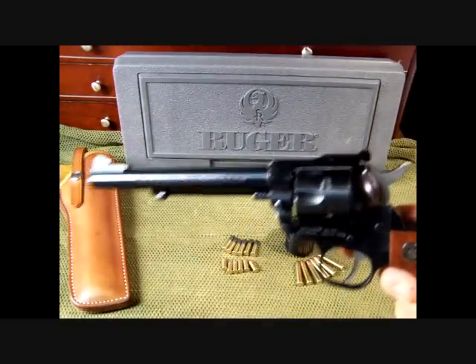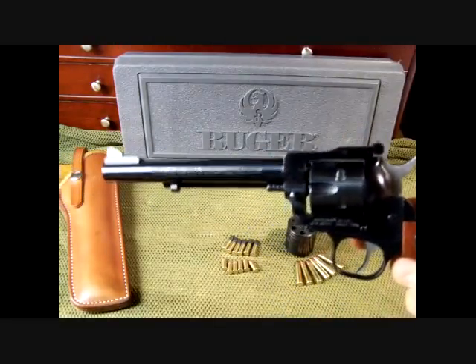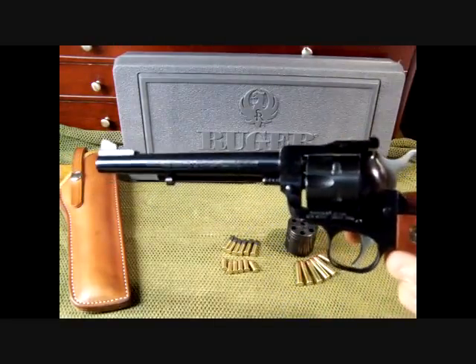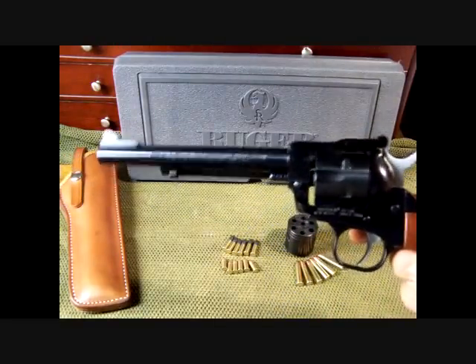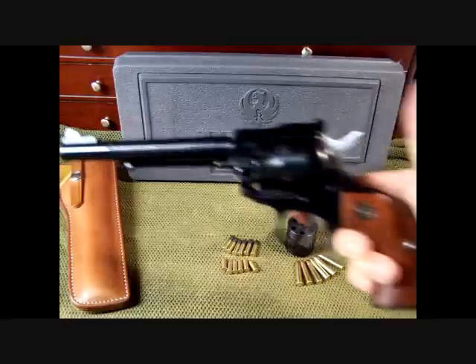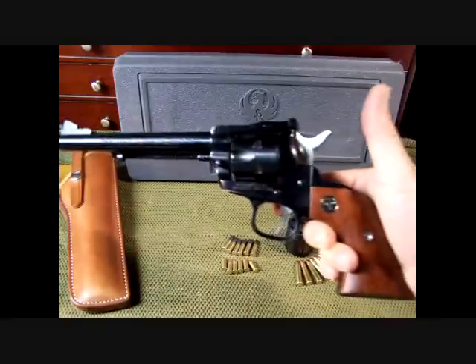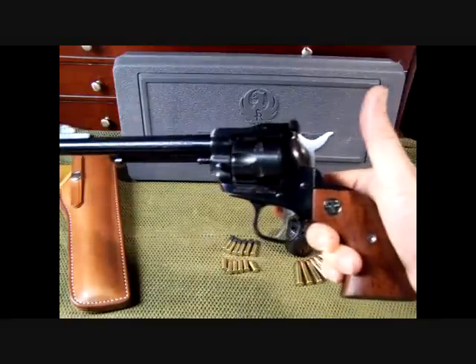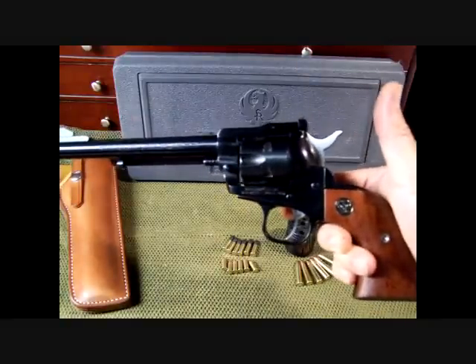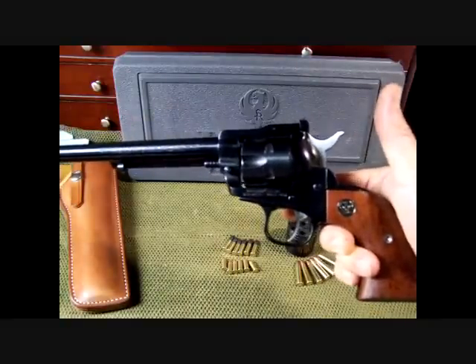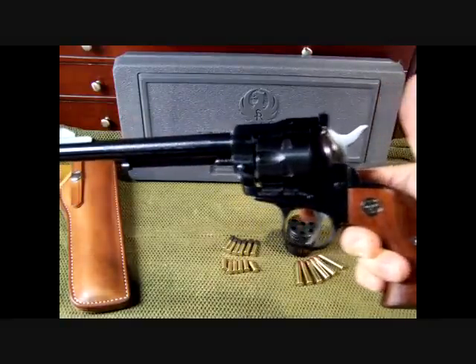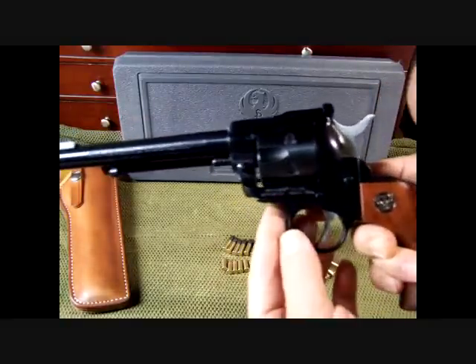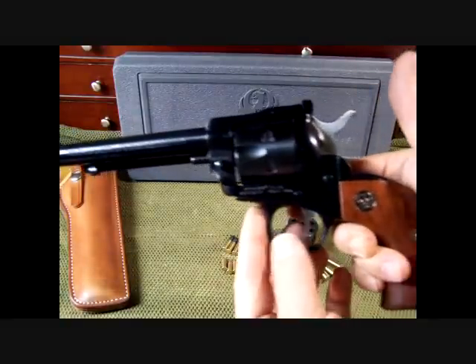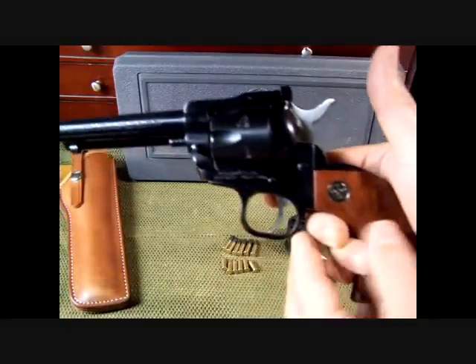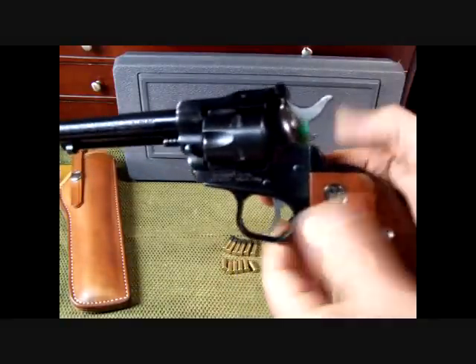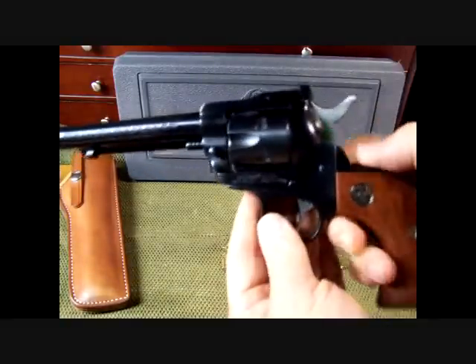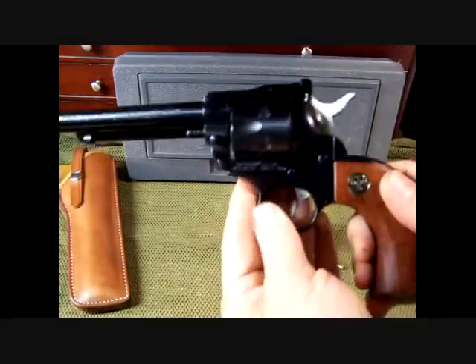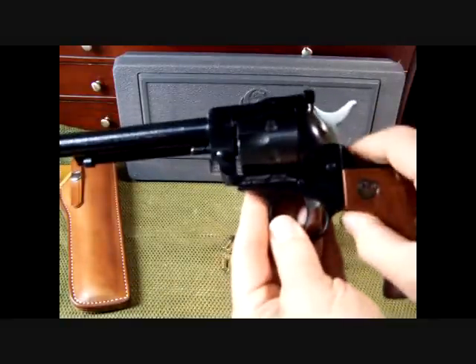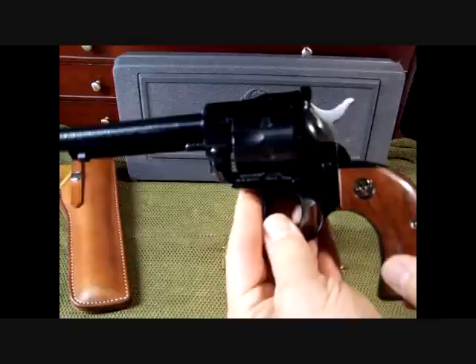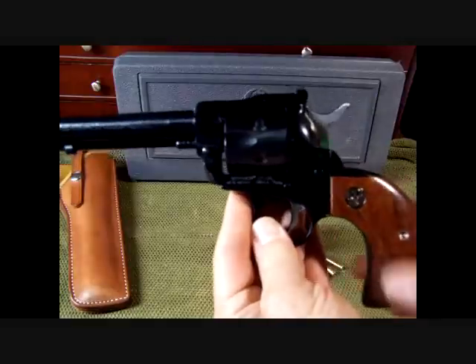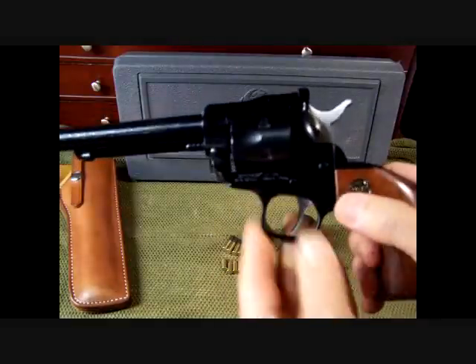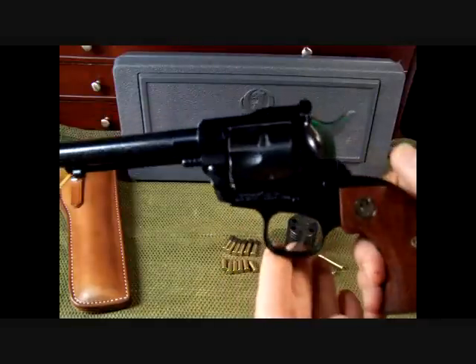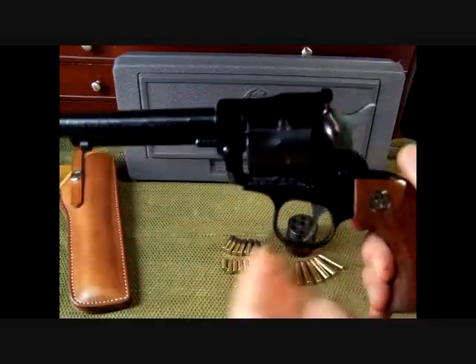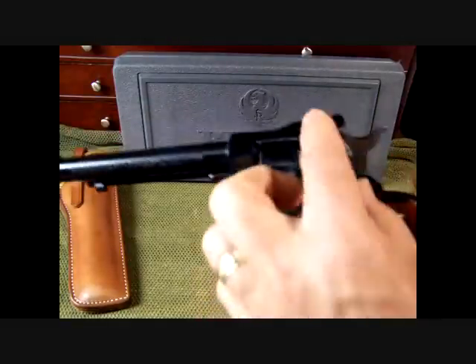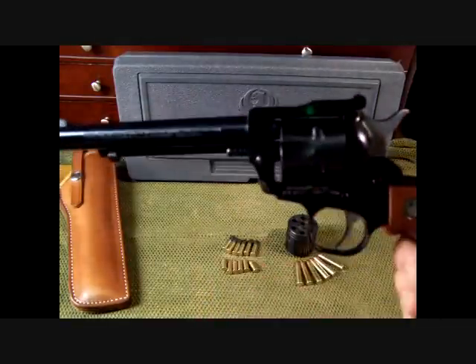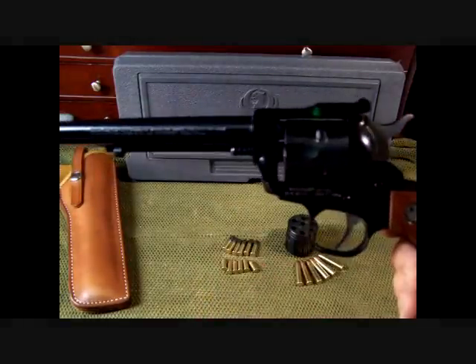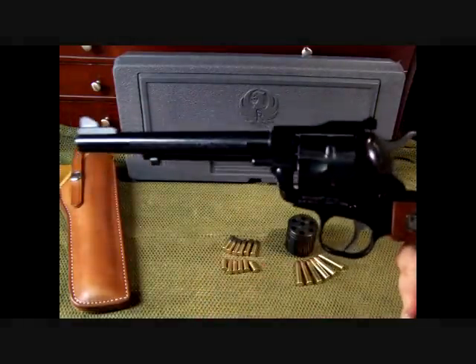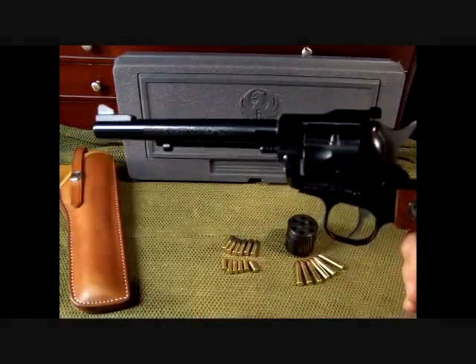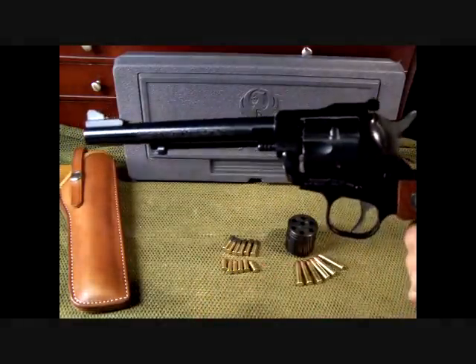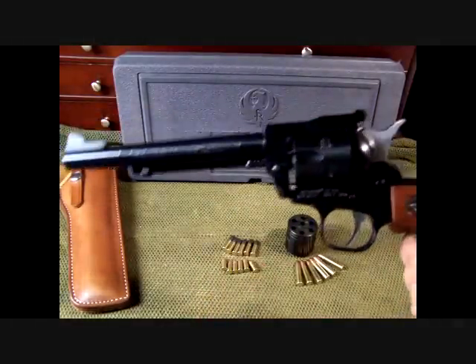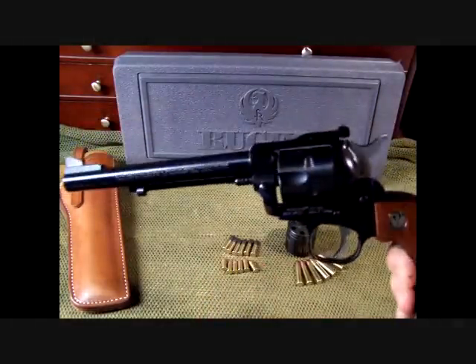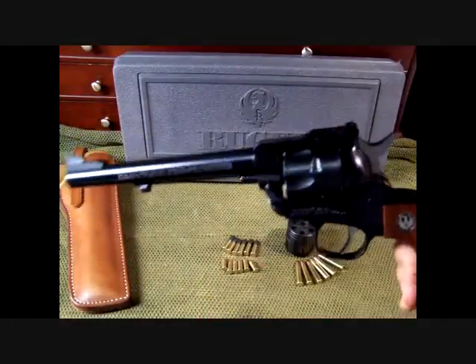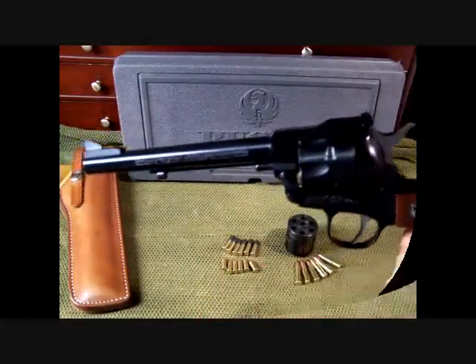This is a six and a half inch barrel. It weighs a pretty hefty 34 ounces, even with an aluminum frame — the trigger guard and the grip are aluminum, and then of course all steel on top. The fit and finish on these guns is just beautiful.